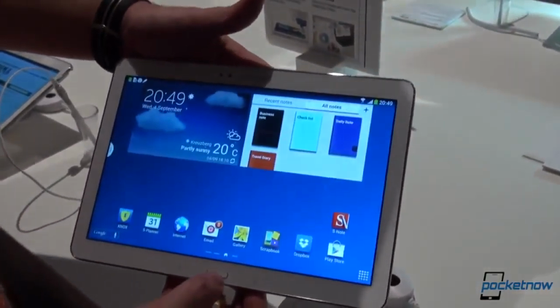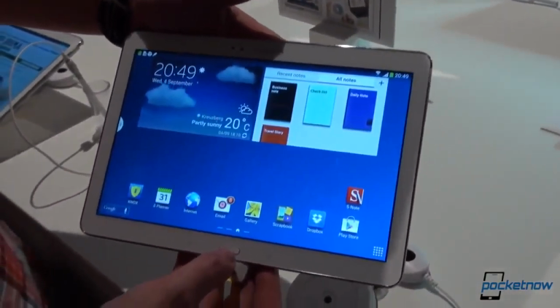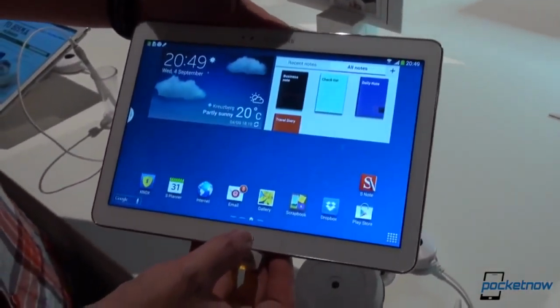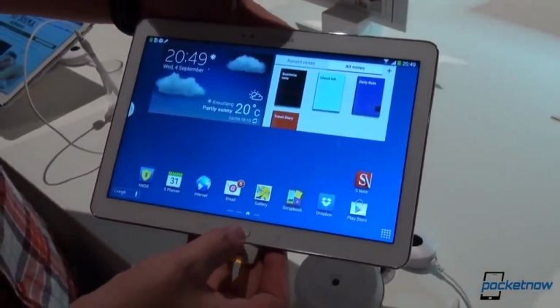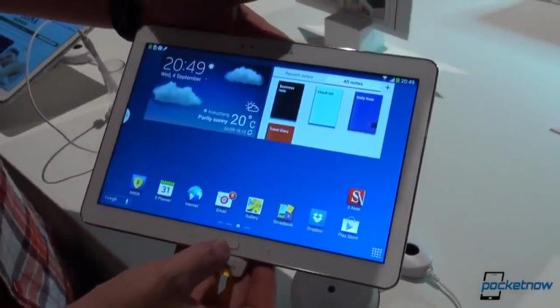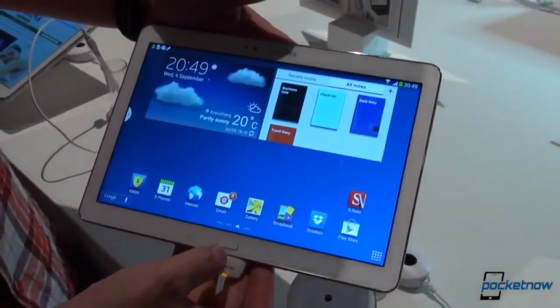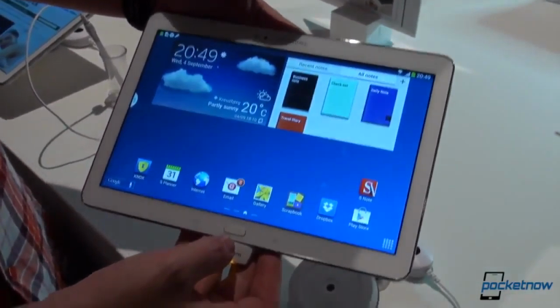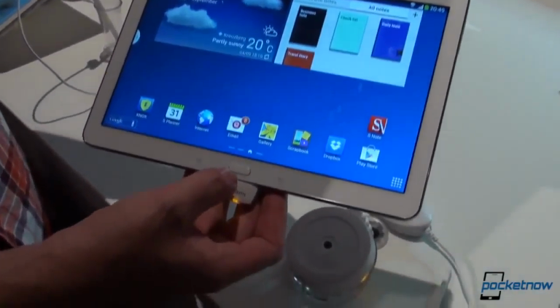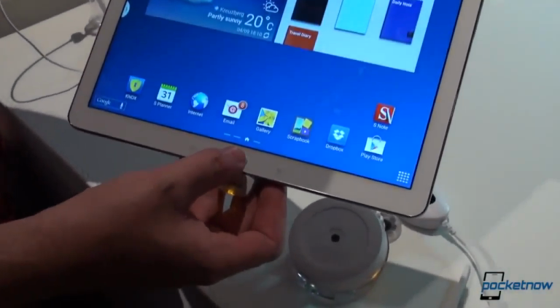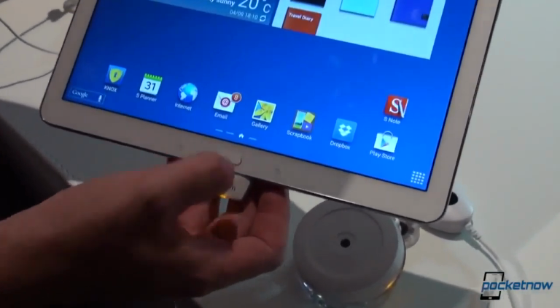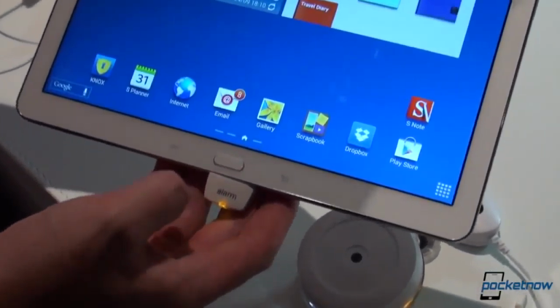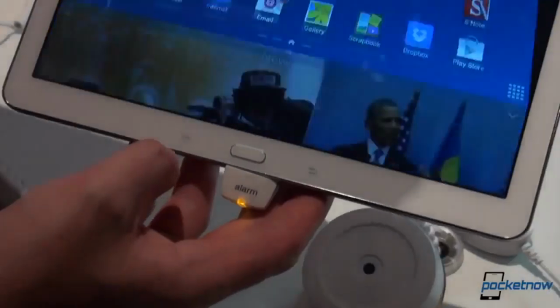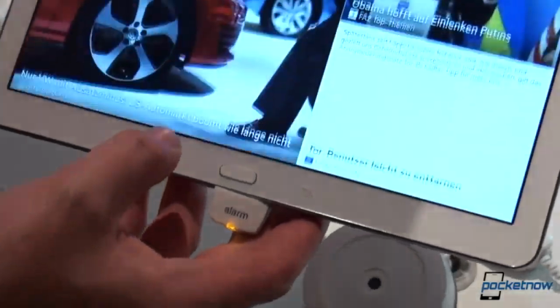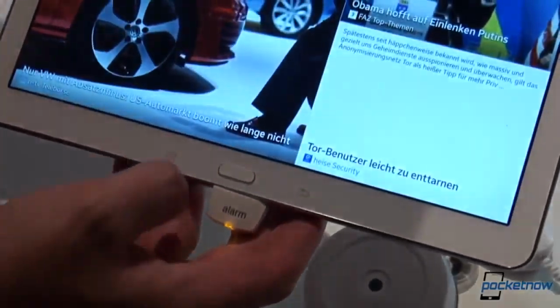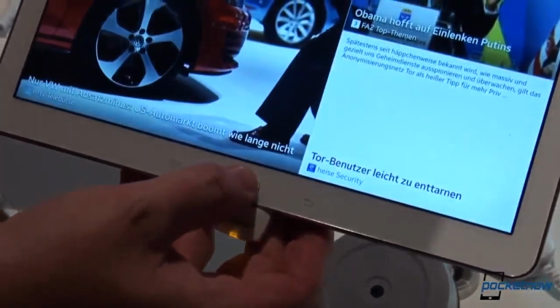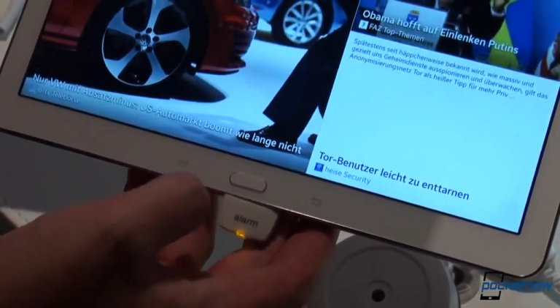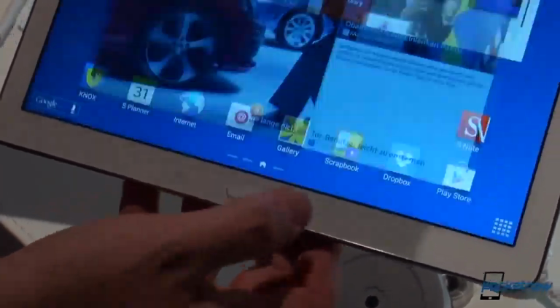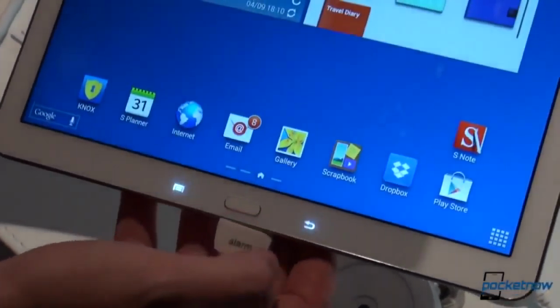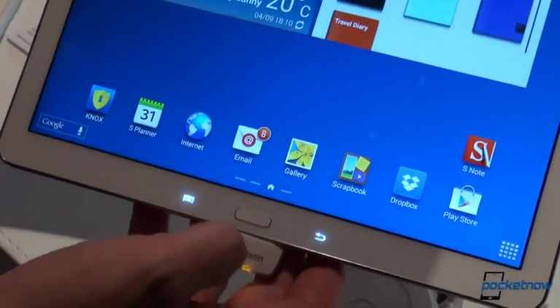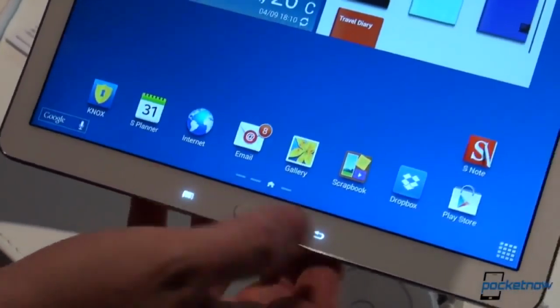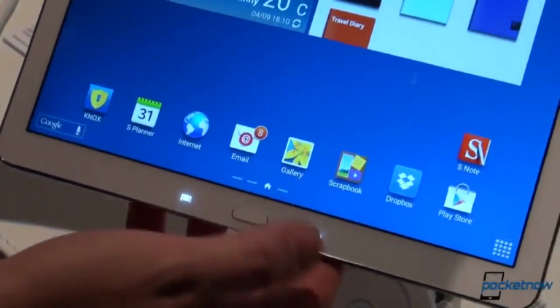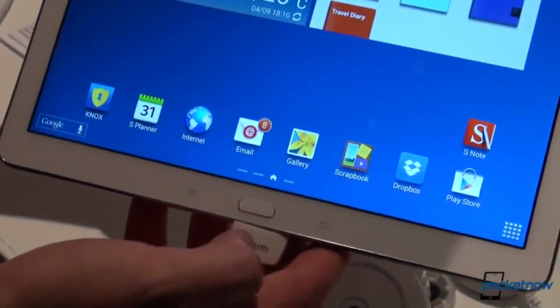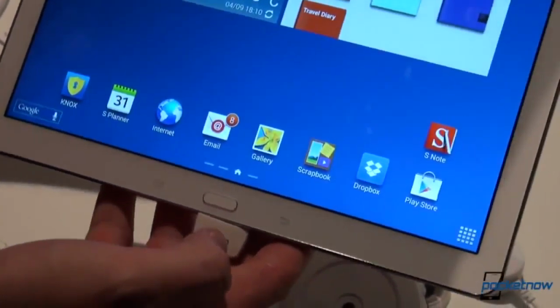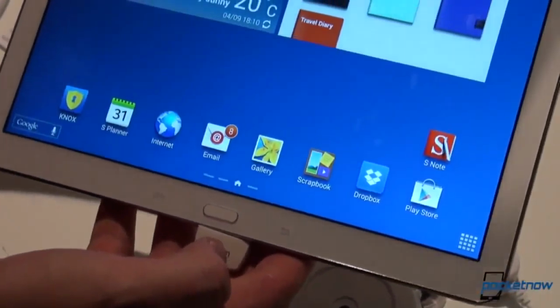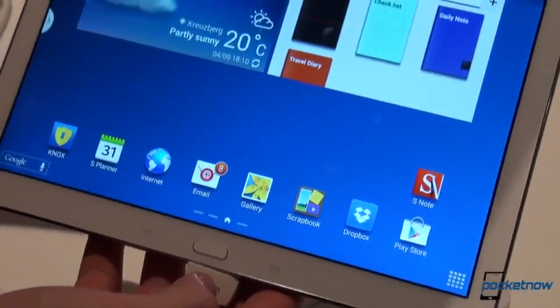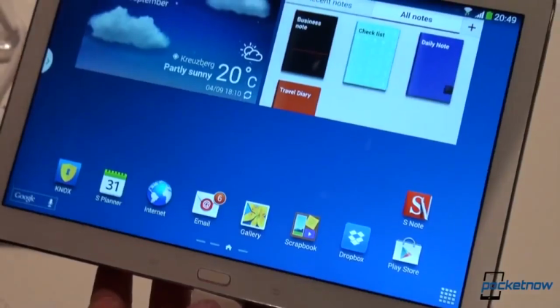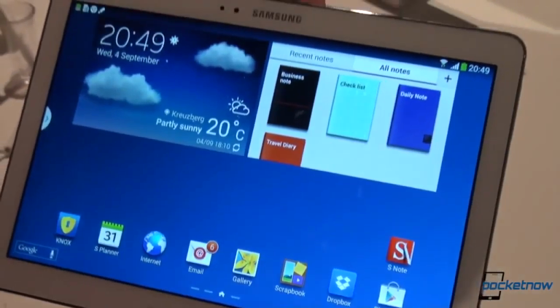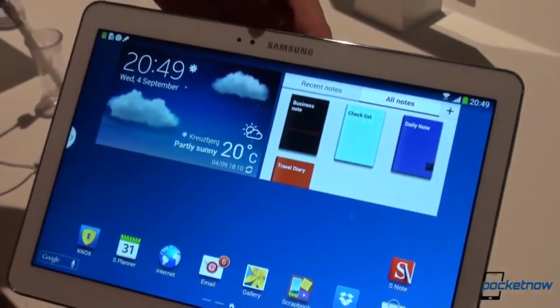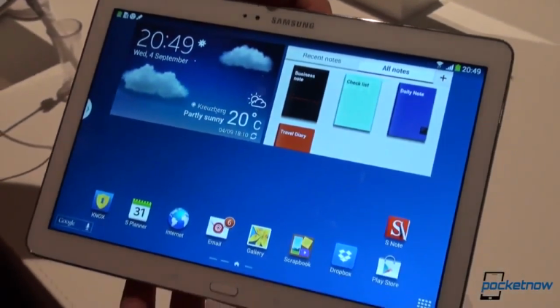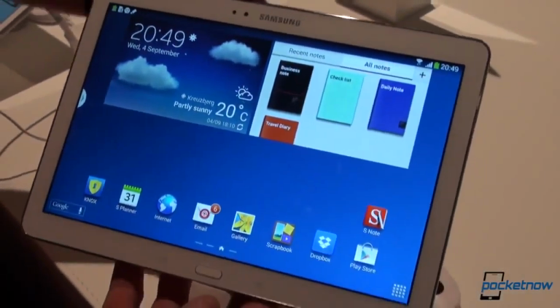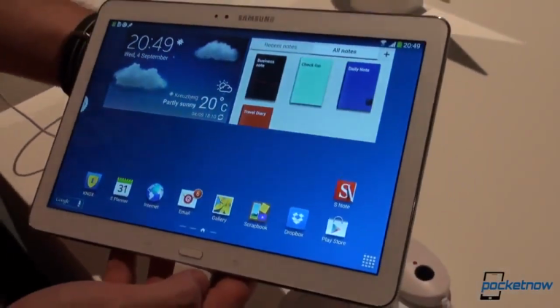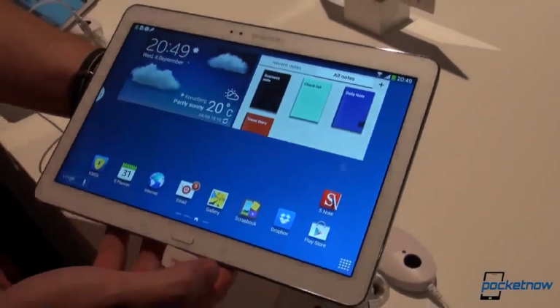On the front, we have the regular, by now compulsory Samsung home button flanked by the menu and the back button, which are capacitive. Samsung branding at the top, webcam and some sensors.